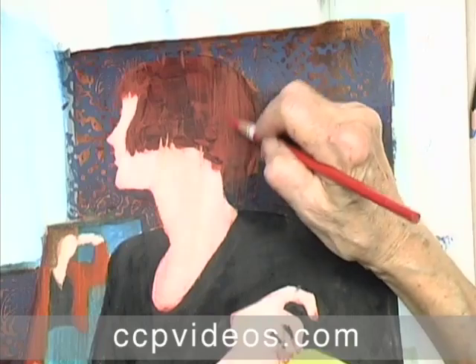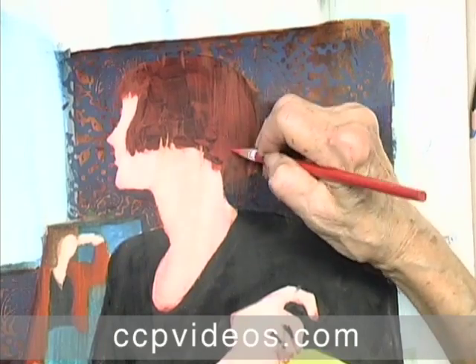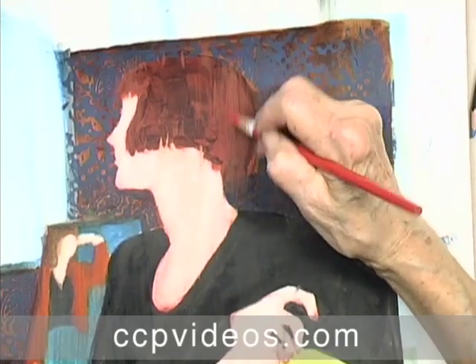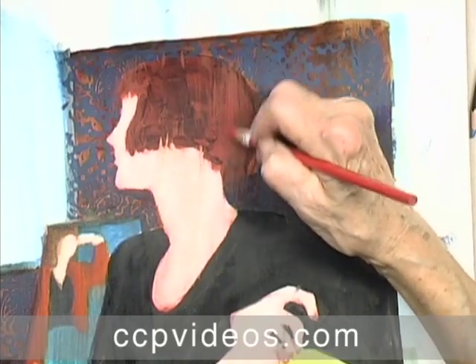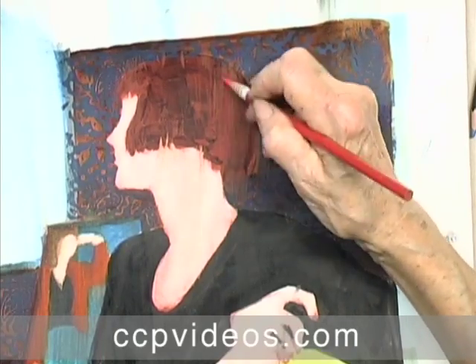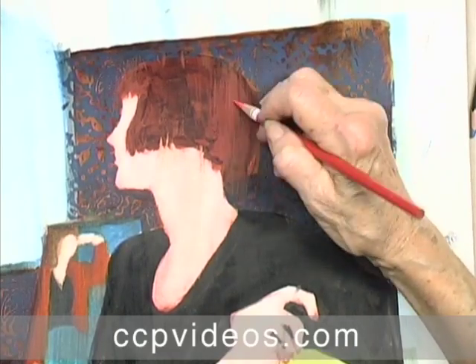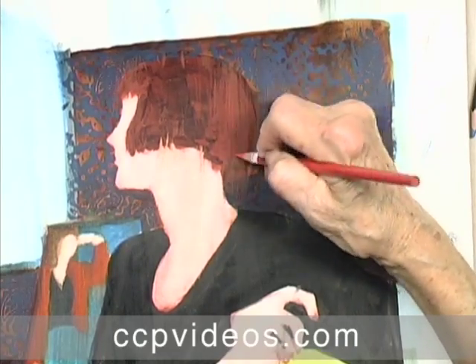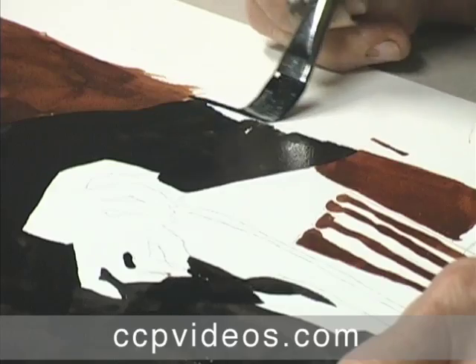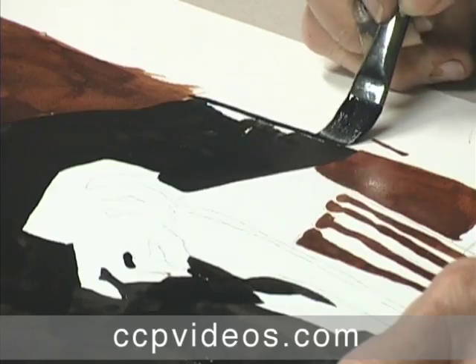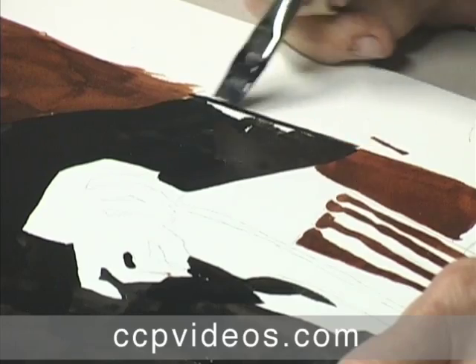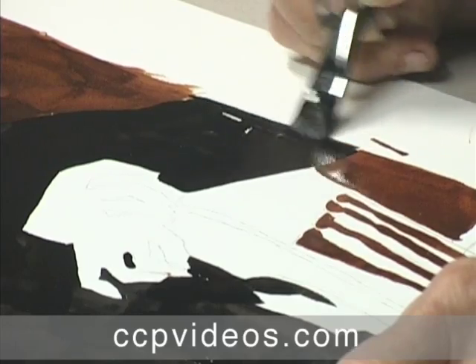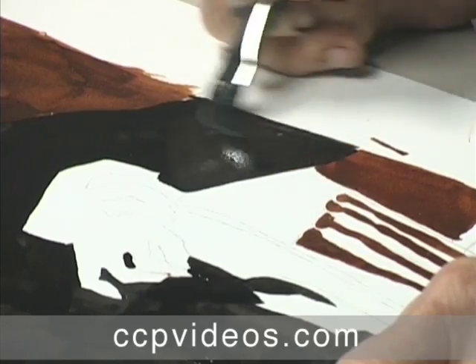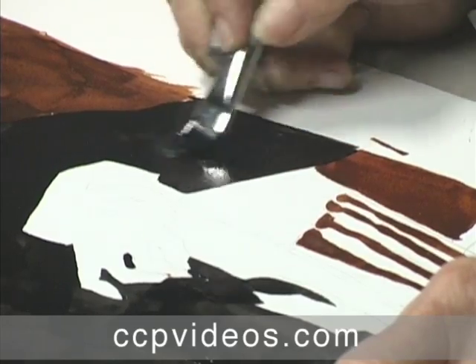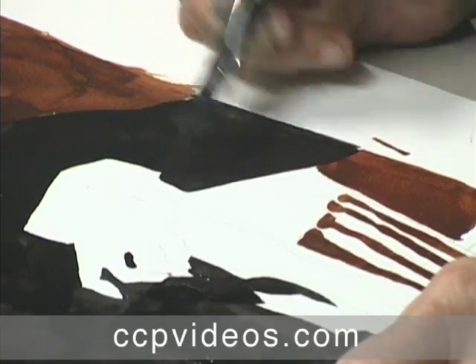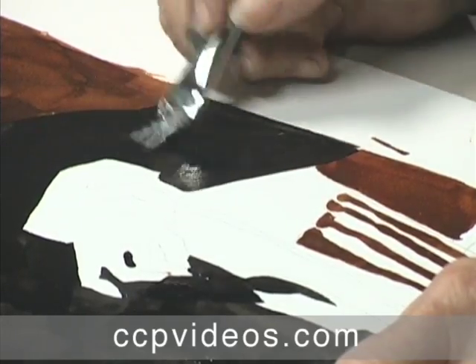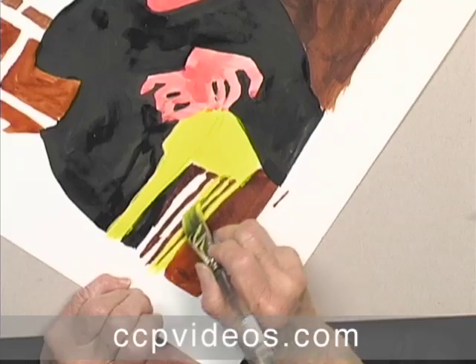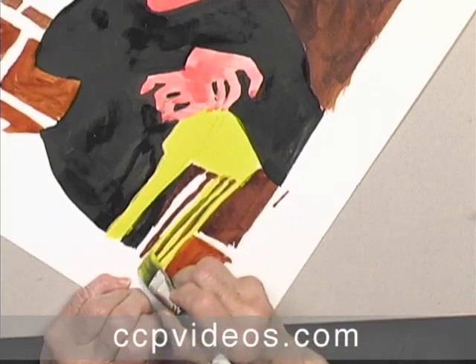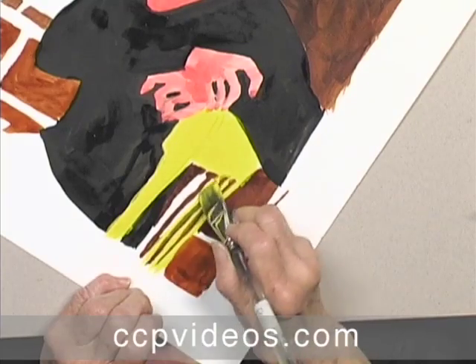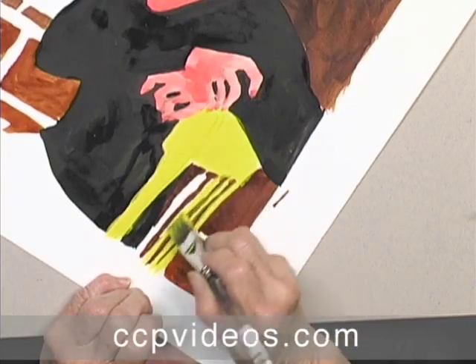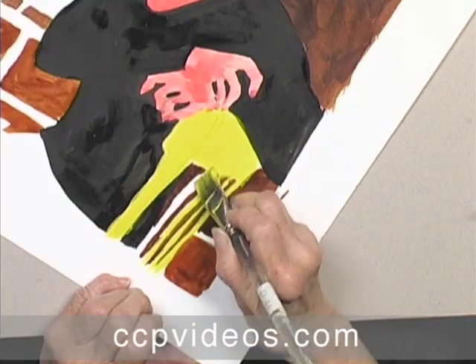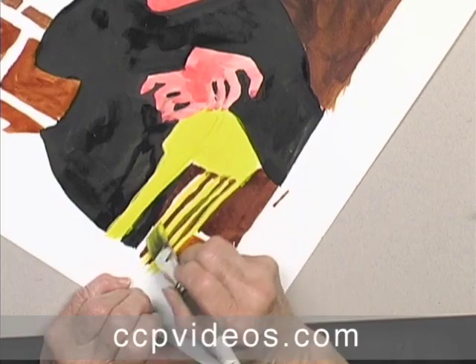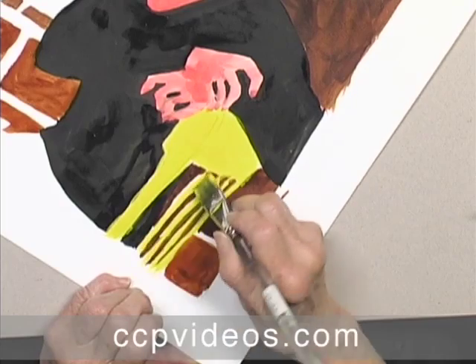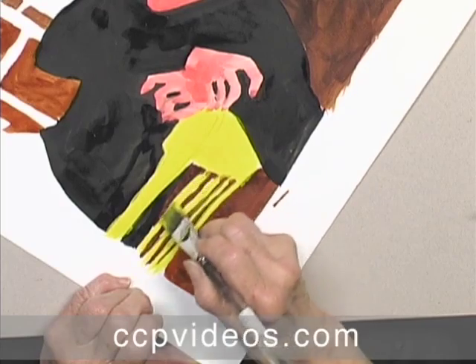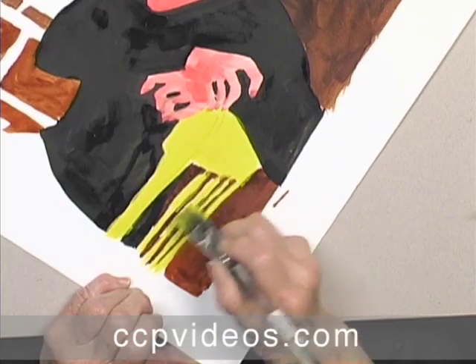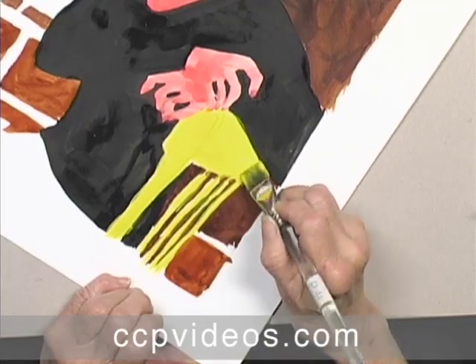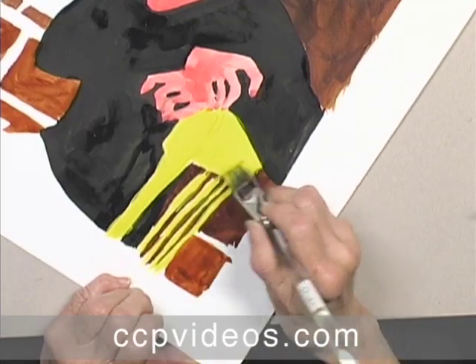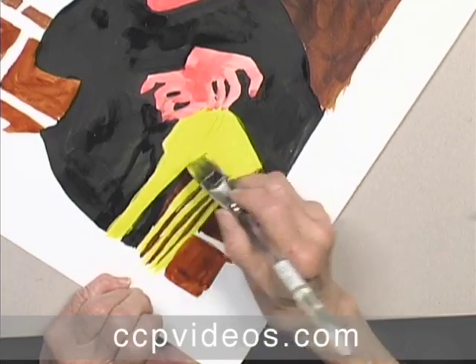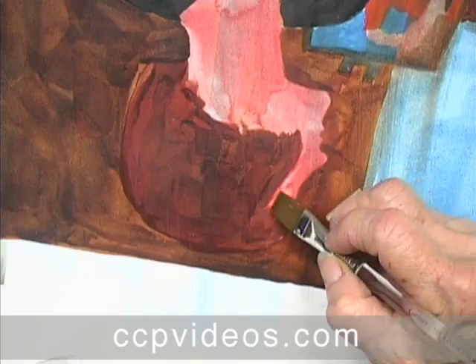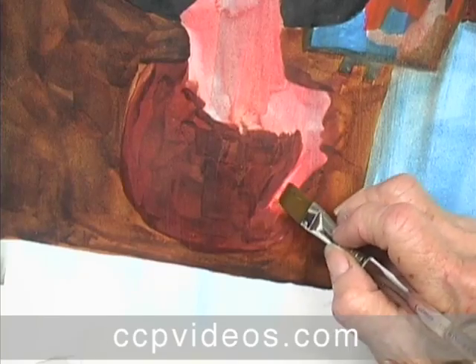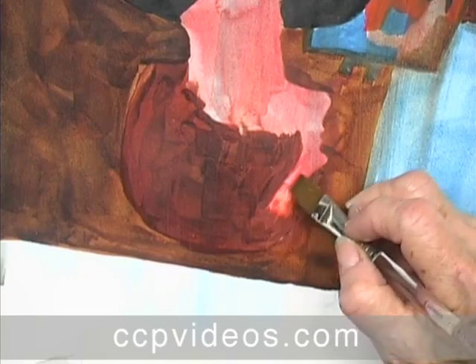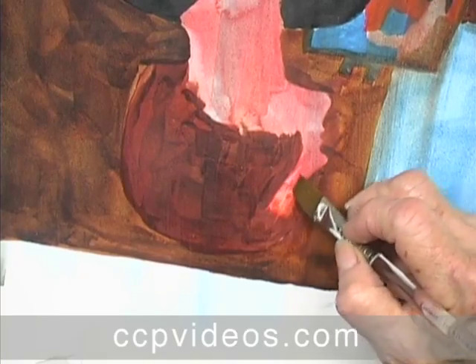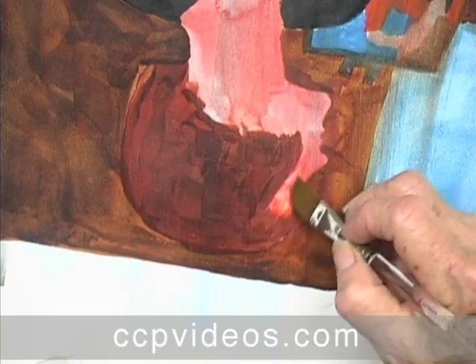In stage two, Polly thinks of her subject as shapes. You learn to organize strong and meaningful value patterns, shifting warm and cool colors to draw attention to specific areas of the painting. You also learn how distance from your subject alters psychological impact on the viewer.